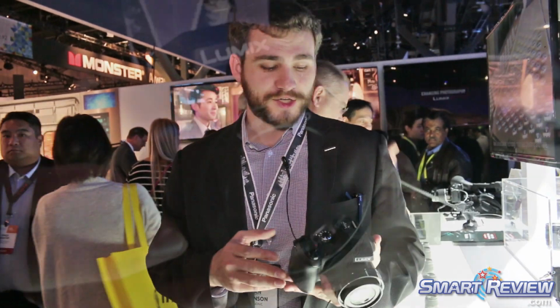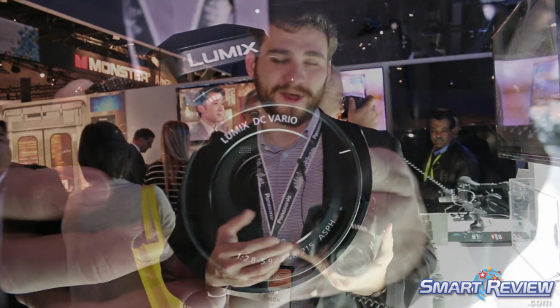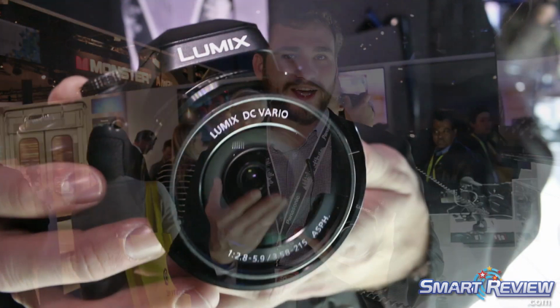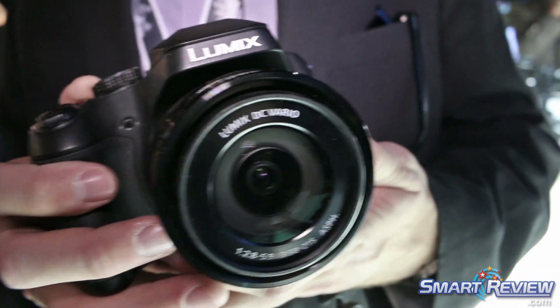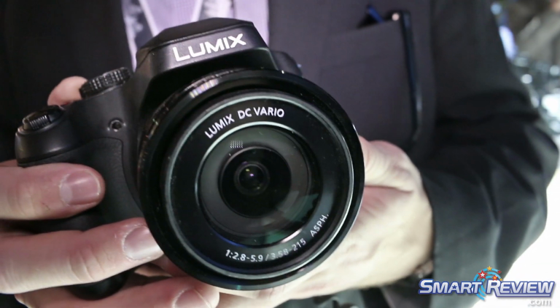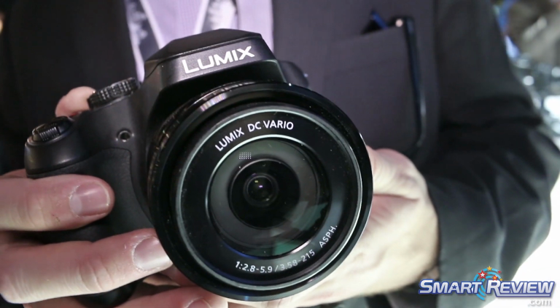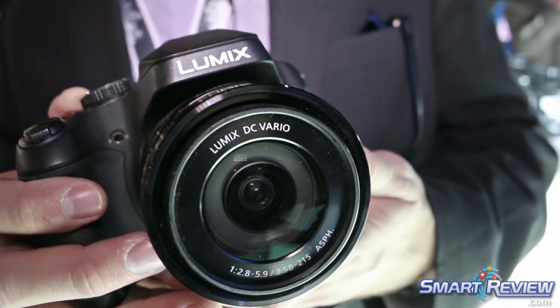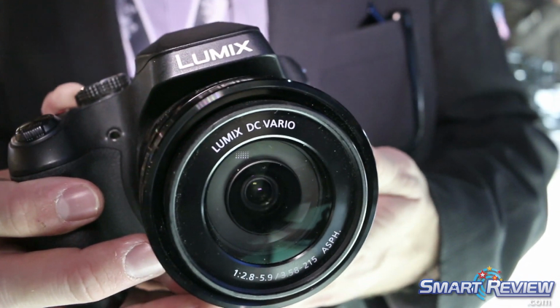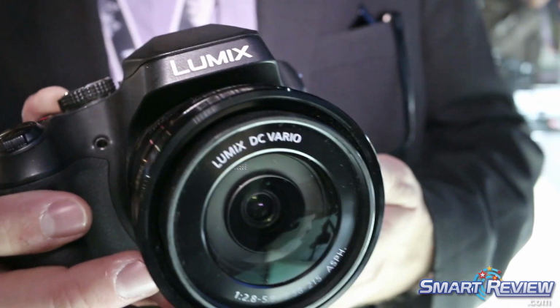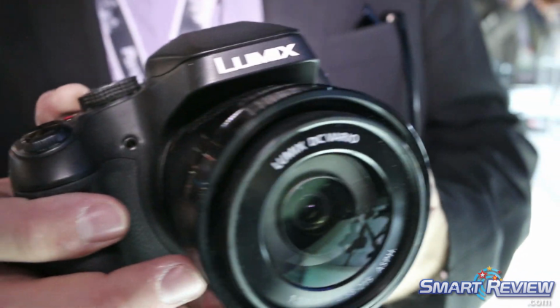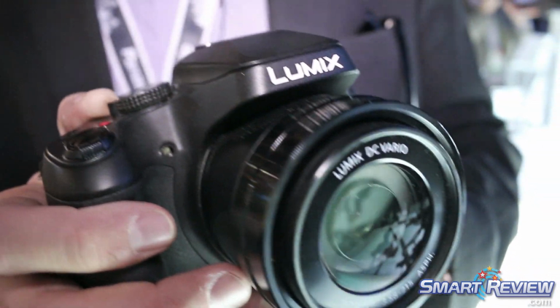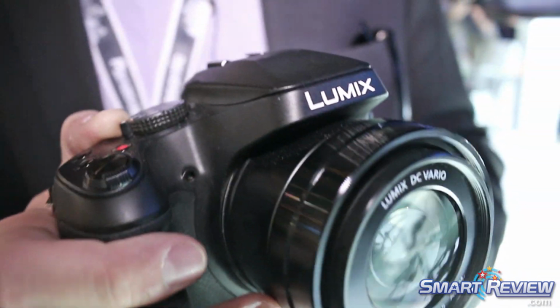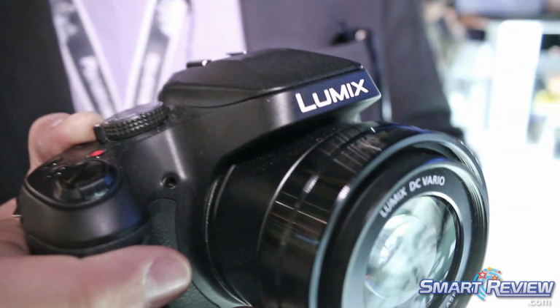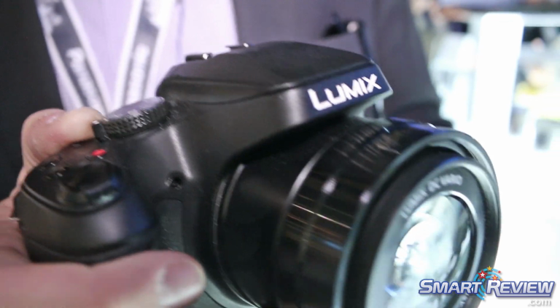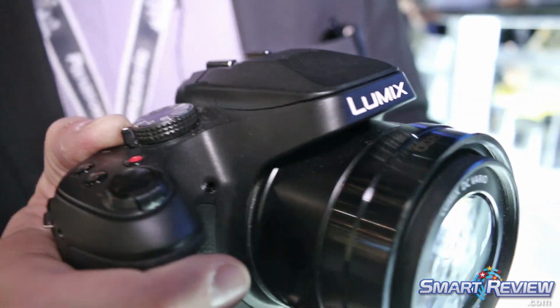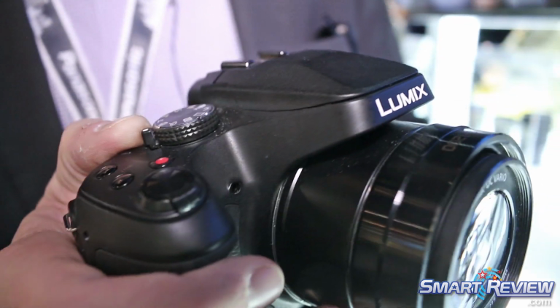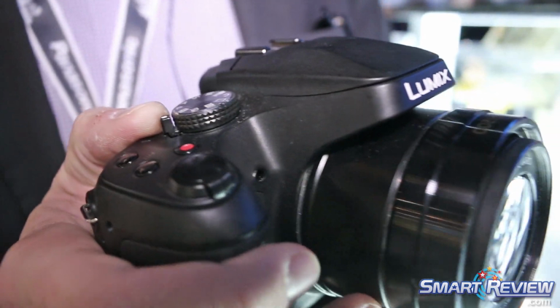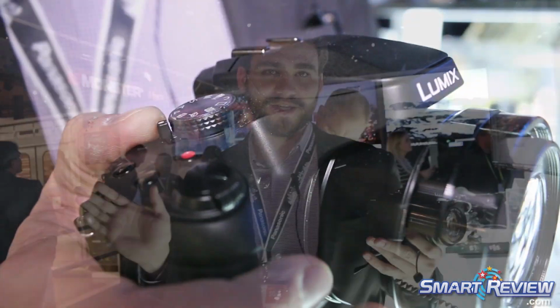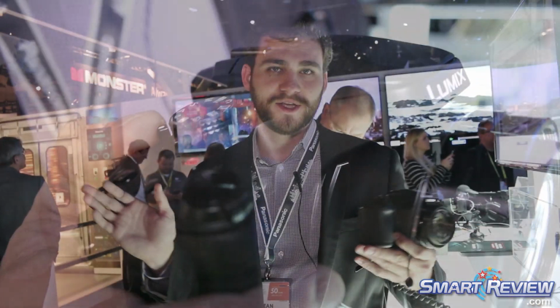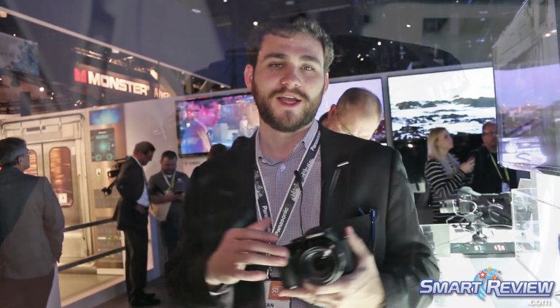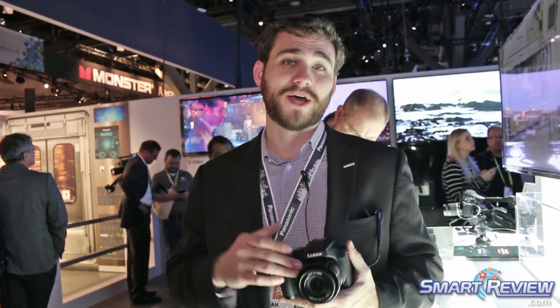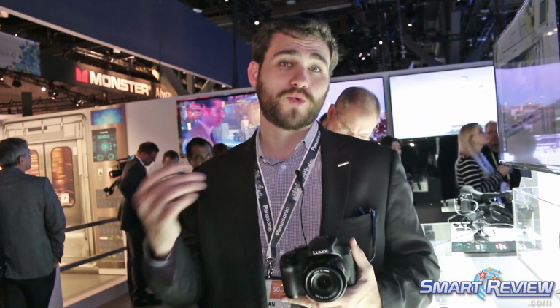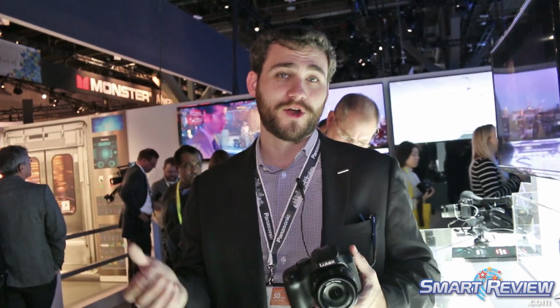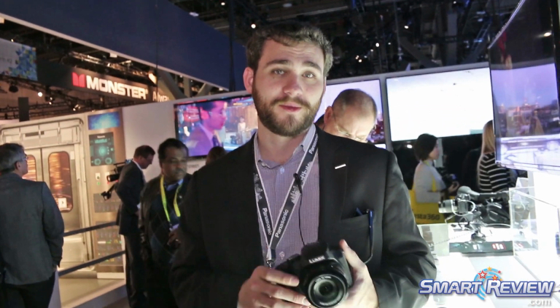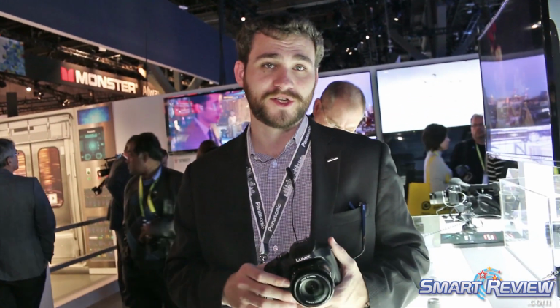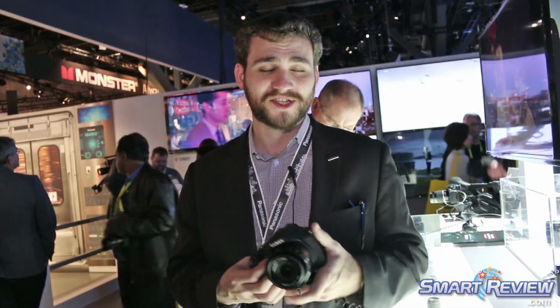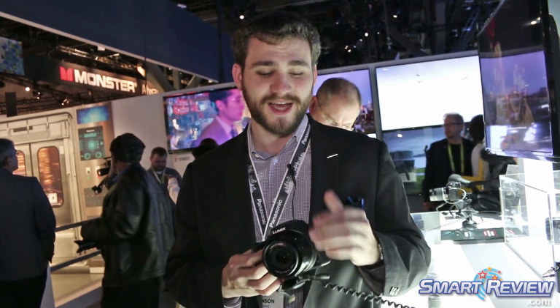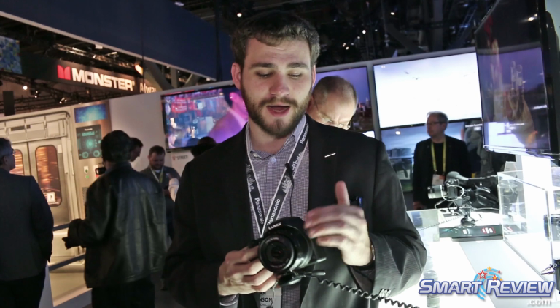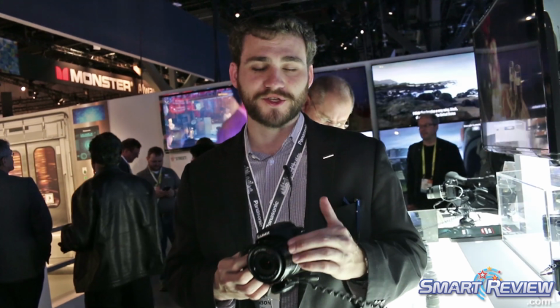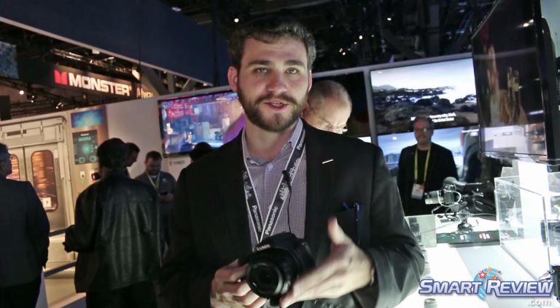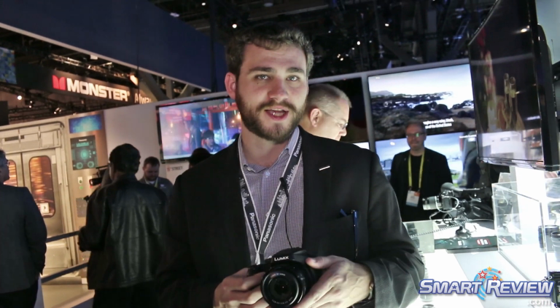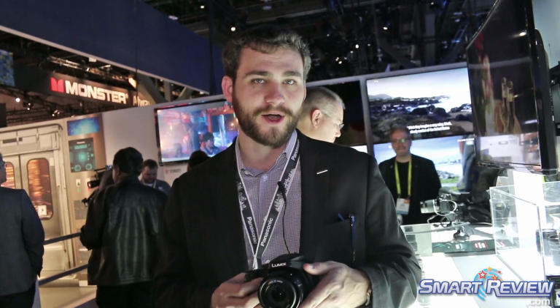What makes this camera stand out from others in the industry is that it has a 20mm wide angle lens that goes out to 1200mm. So you have a 60x optical zoom built into the camera.